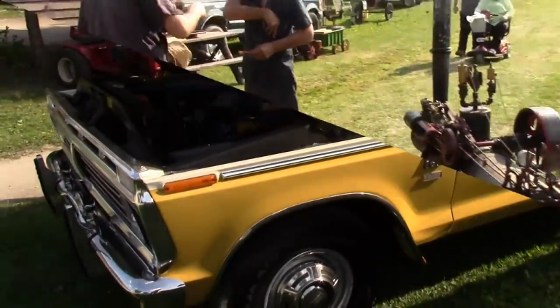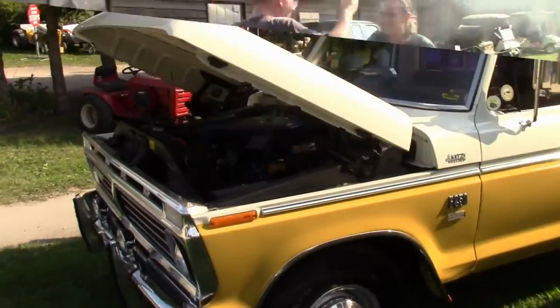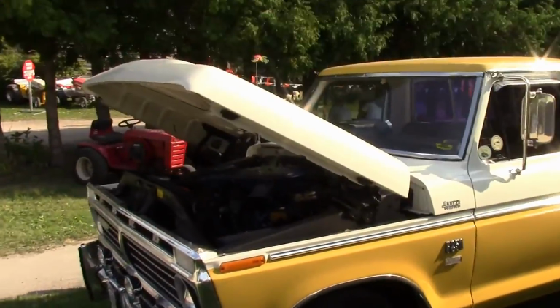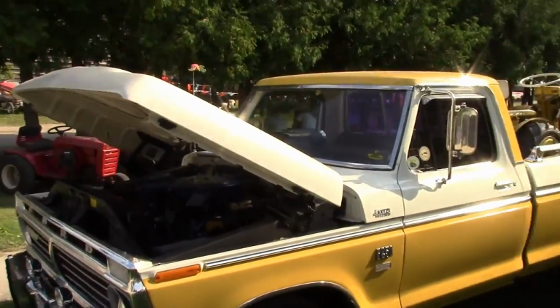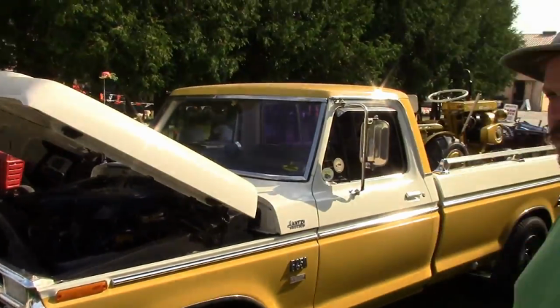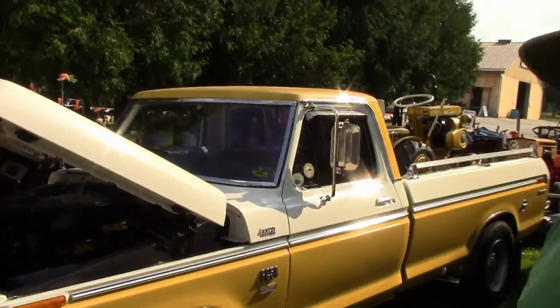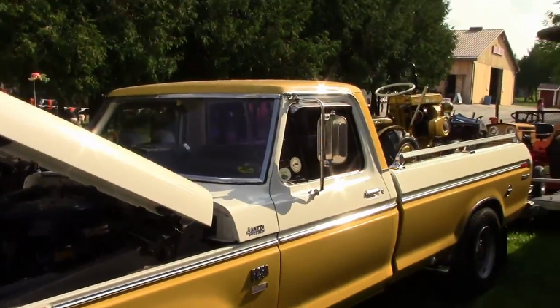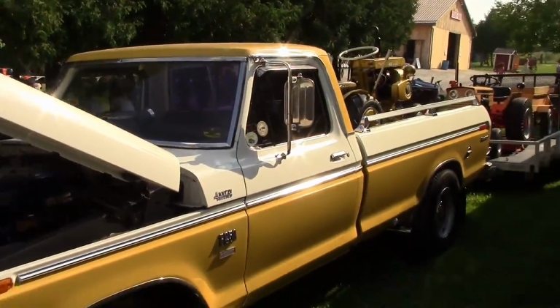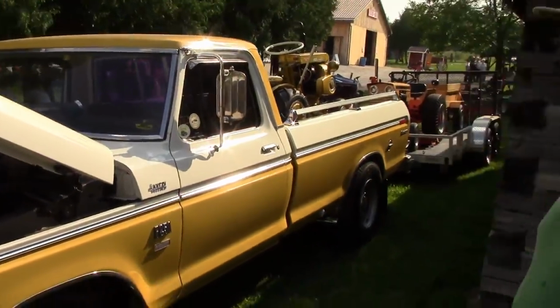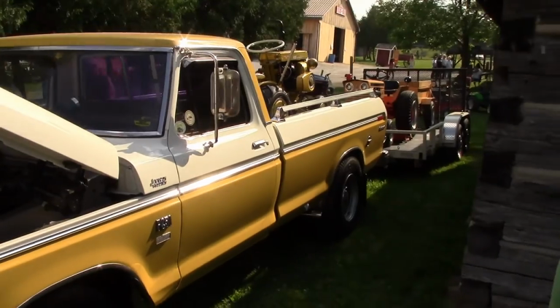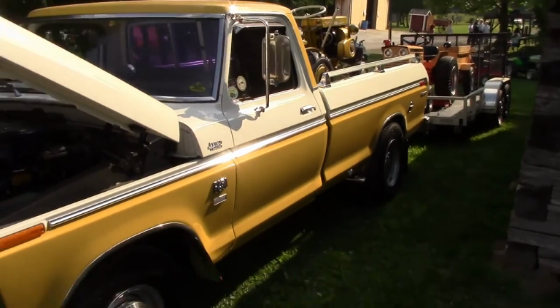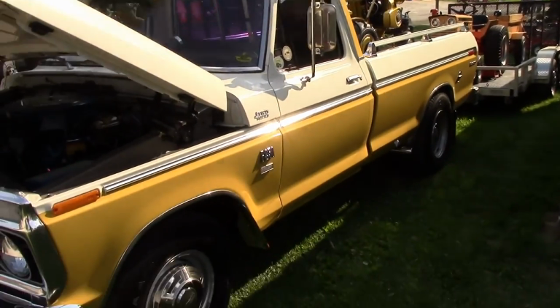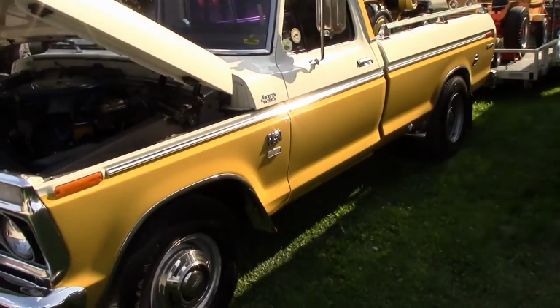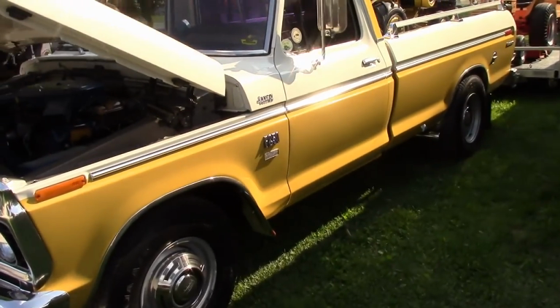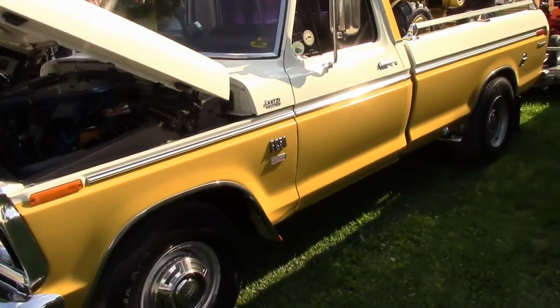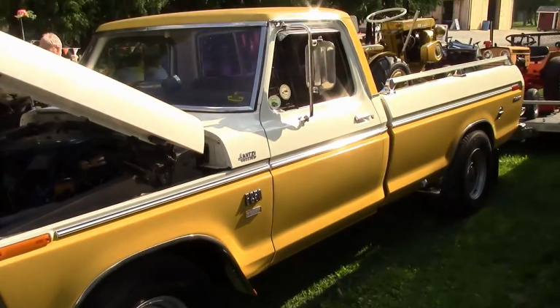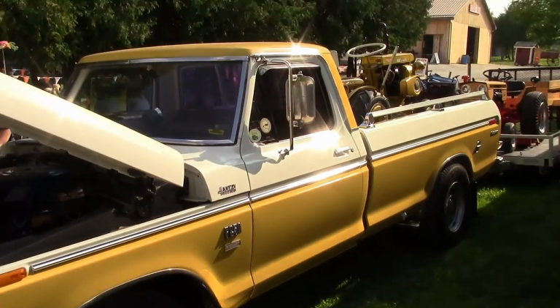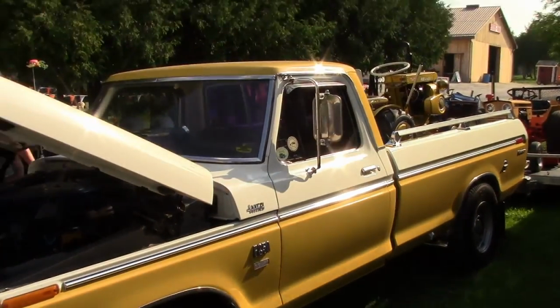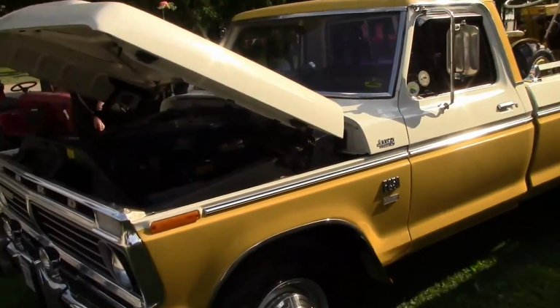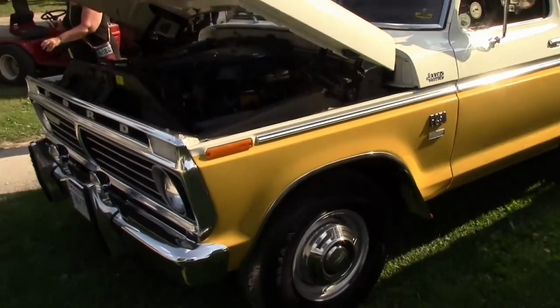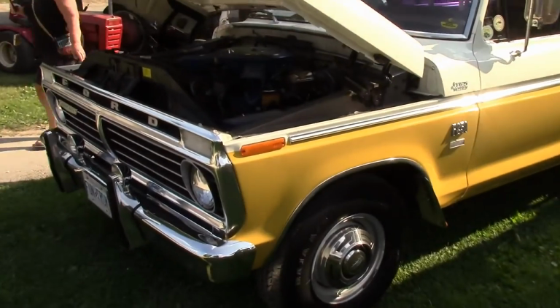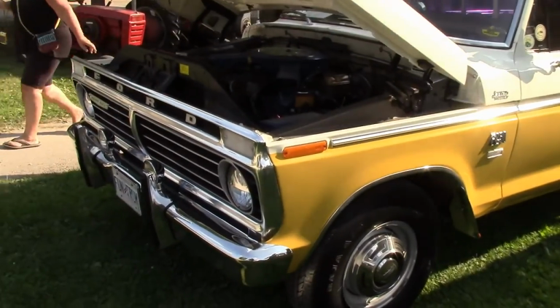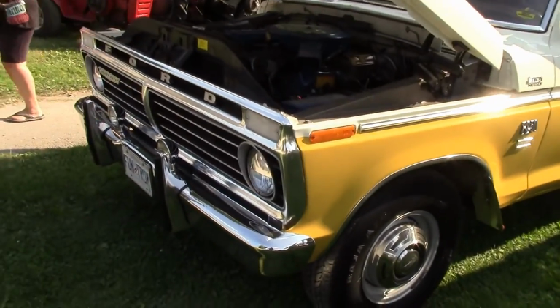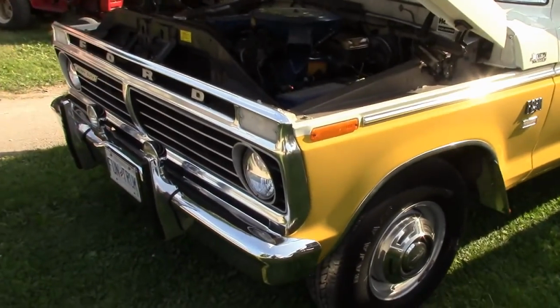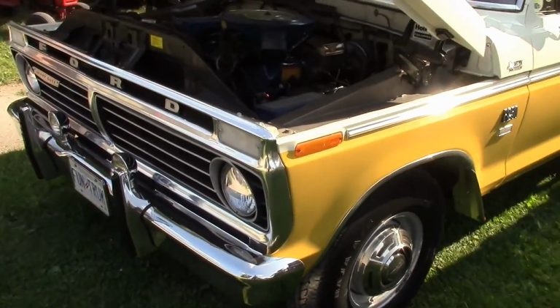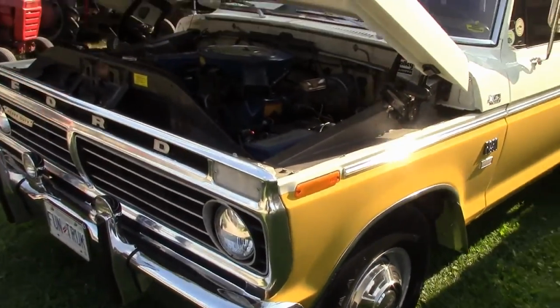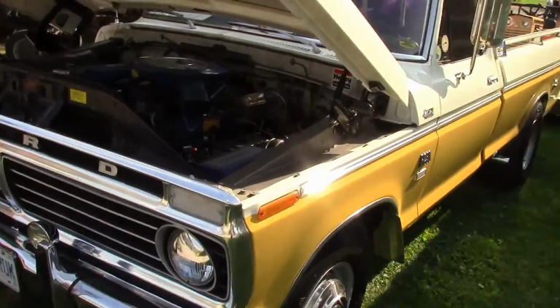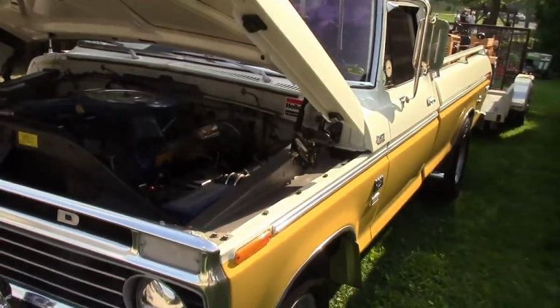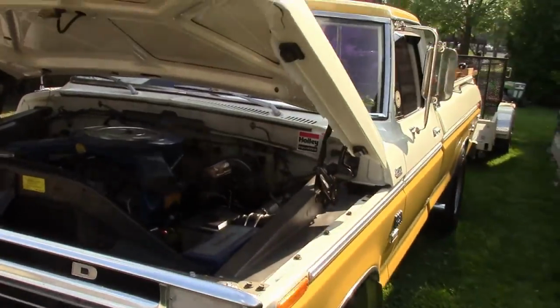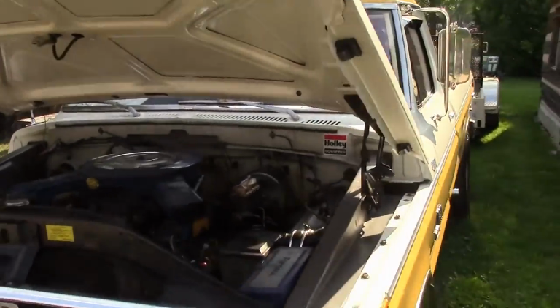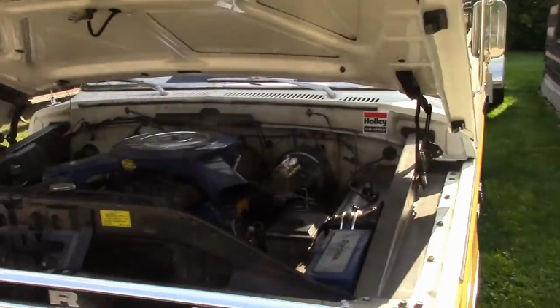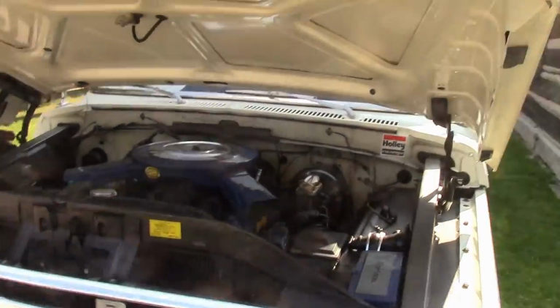I saw this nice F-250 here — very nice camper edition. I've seen this guy around Hamilton a bit.